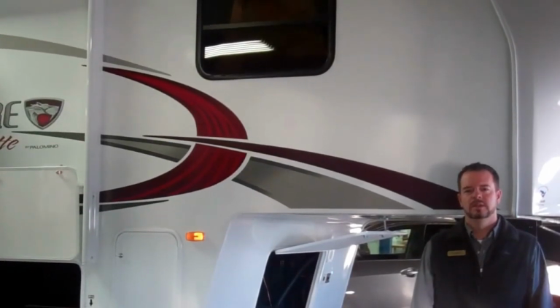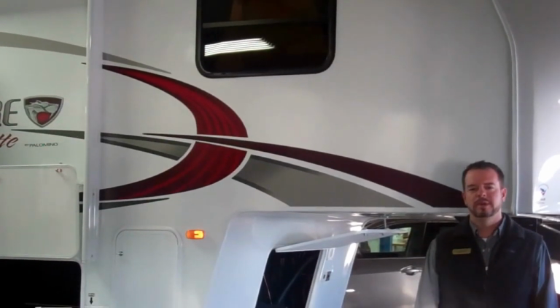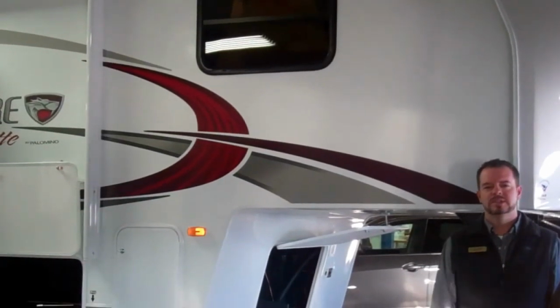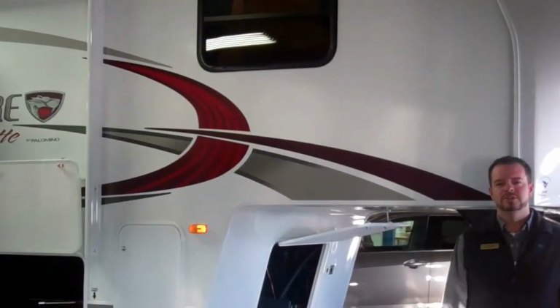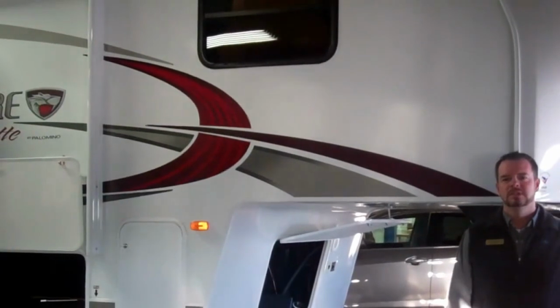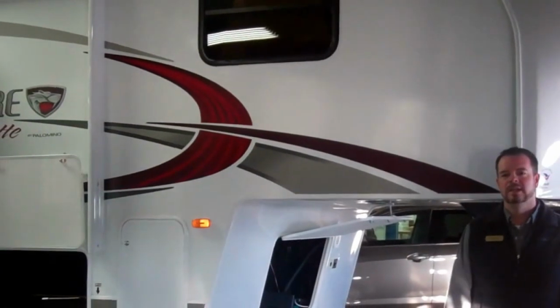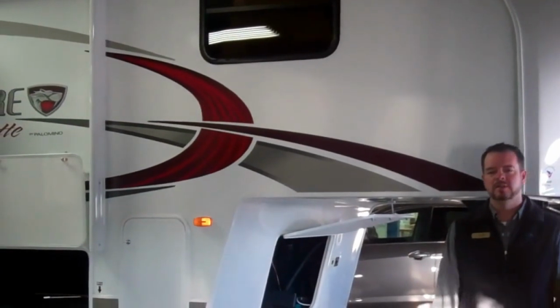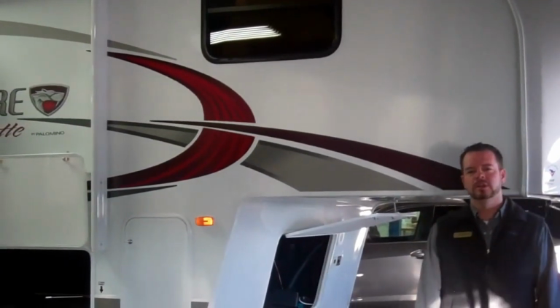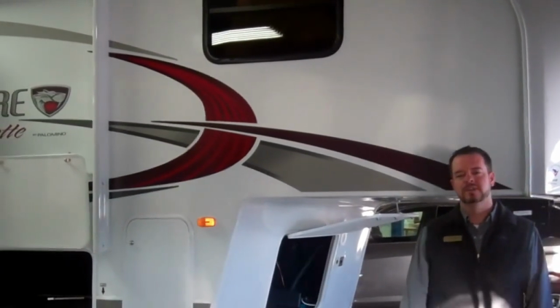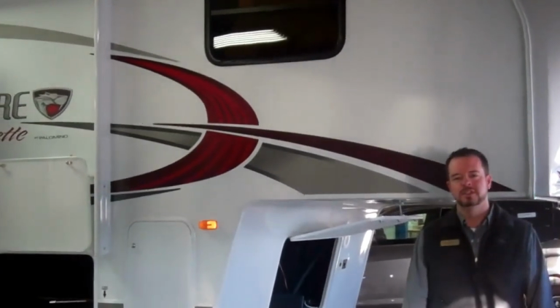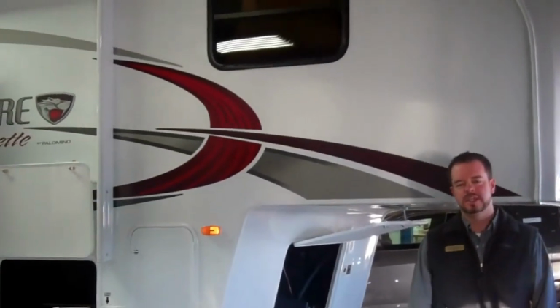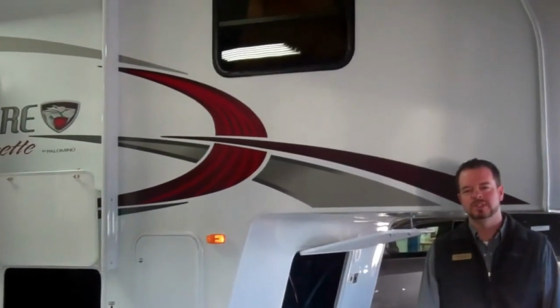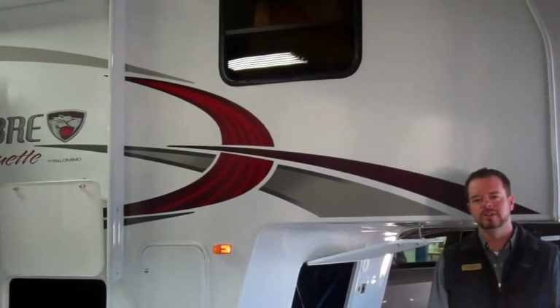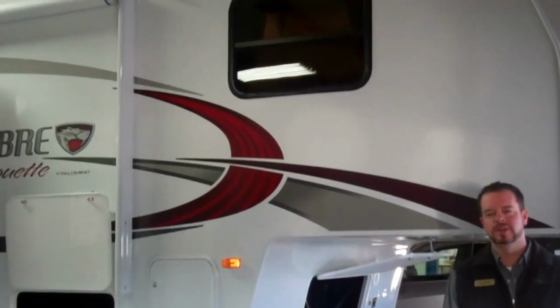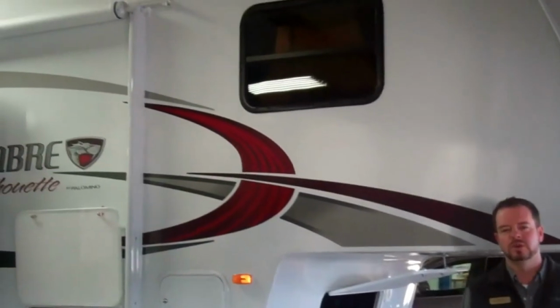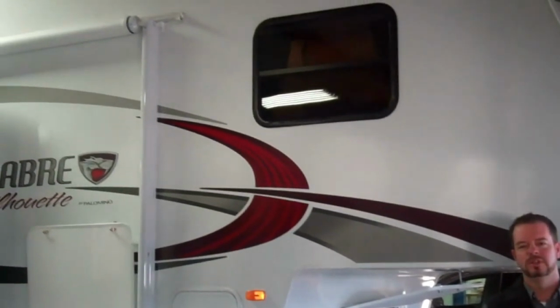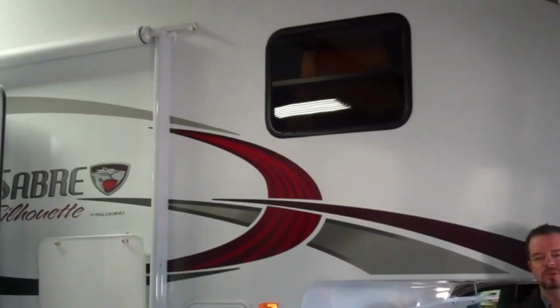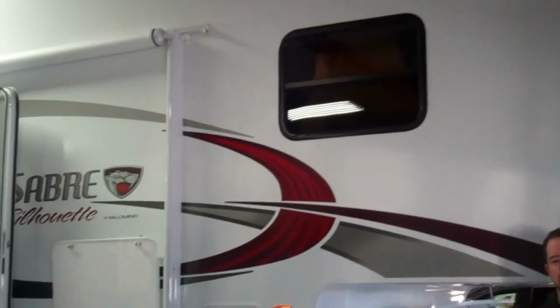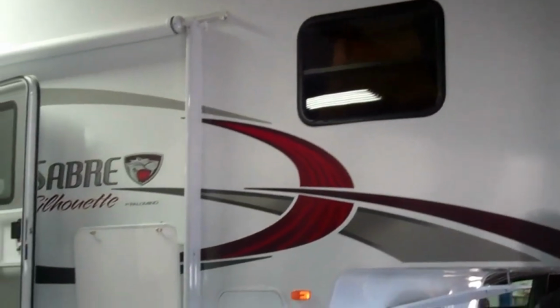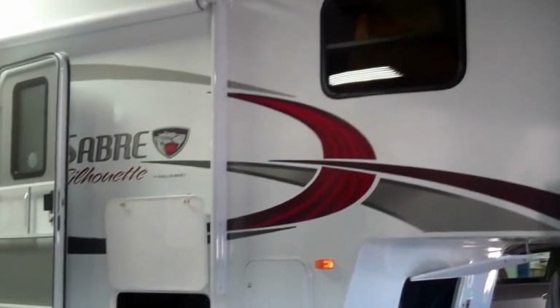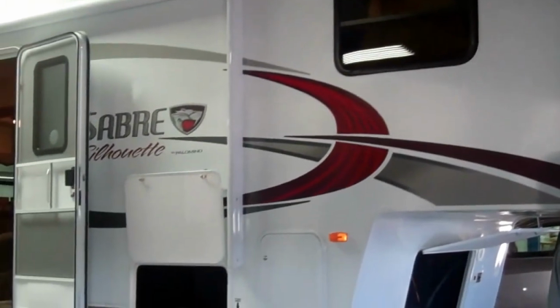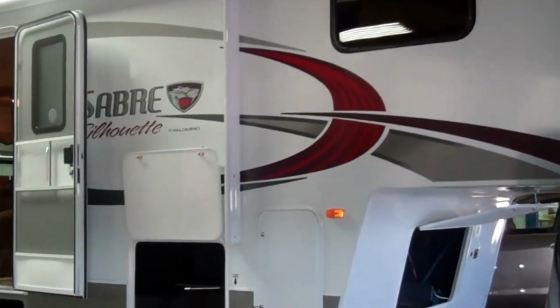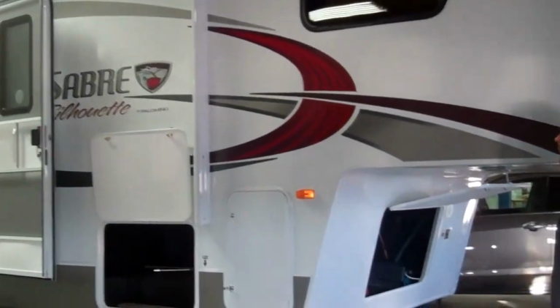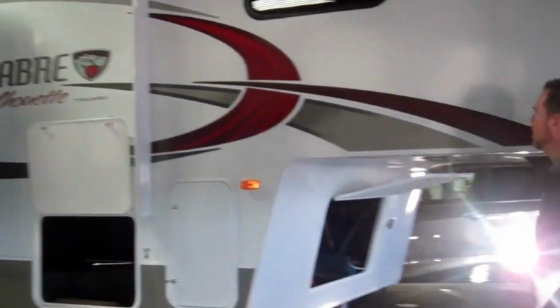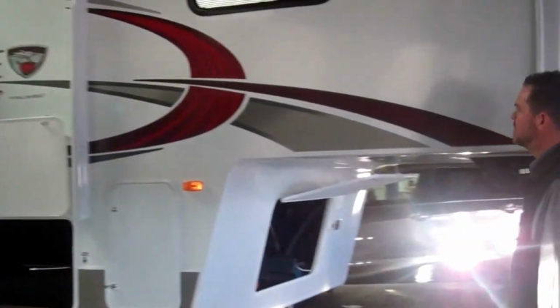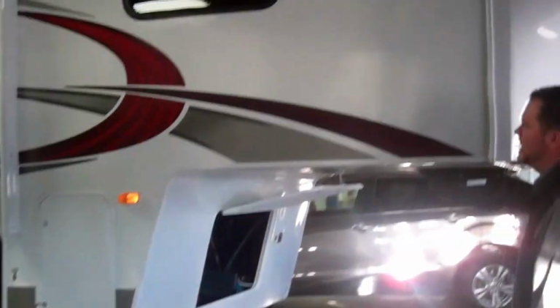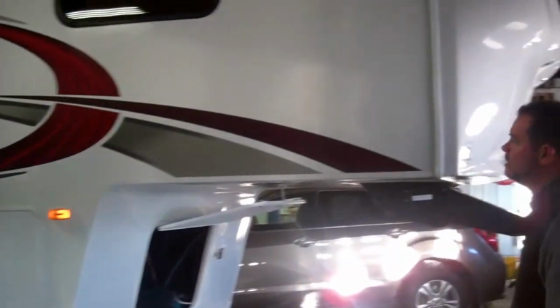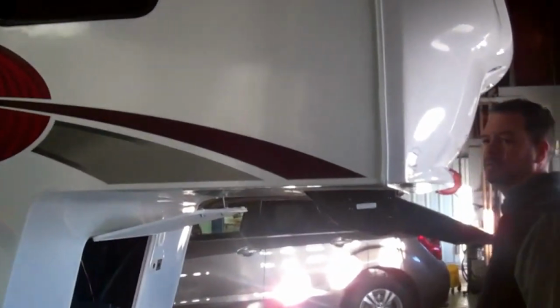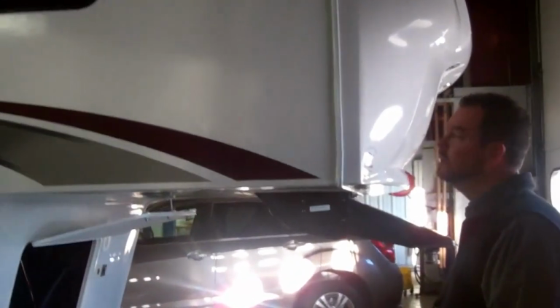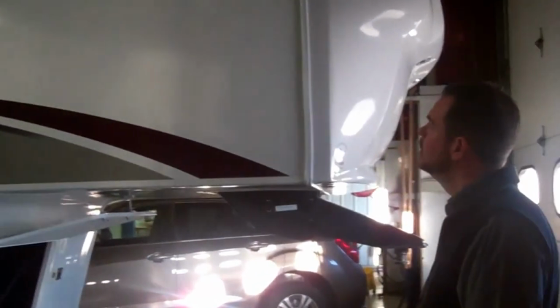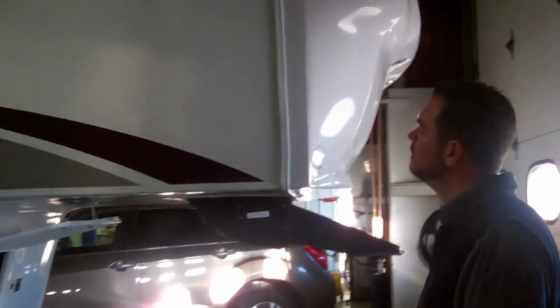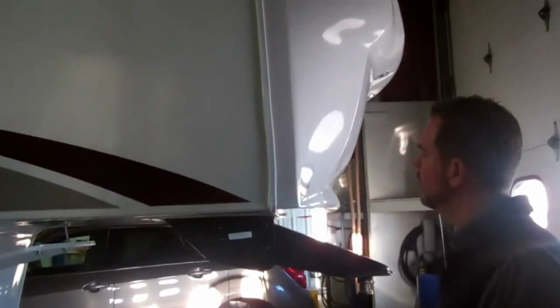Hello, my name is Scott Jewell, and today we're going to look at the Sabre Silhouette 2012 290 RKDS. This is a half-ton towable fifth wheel.